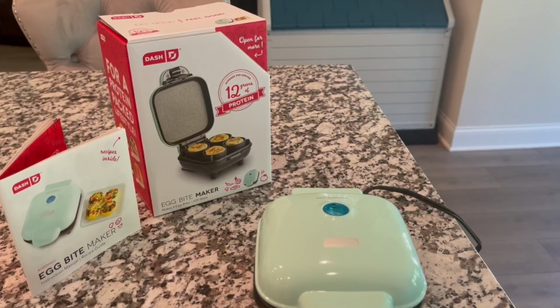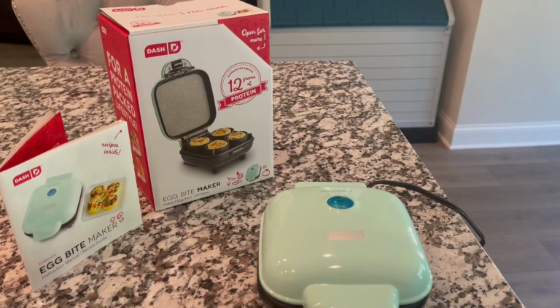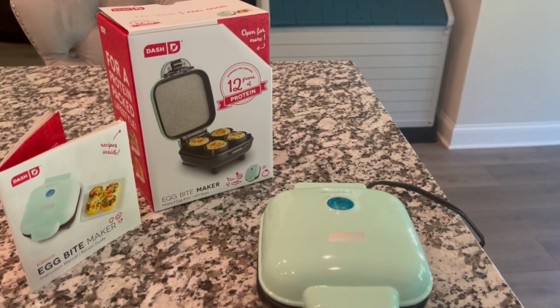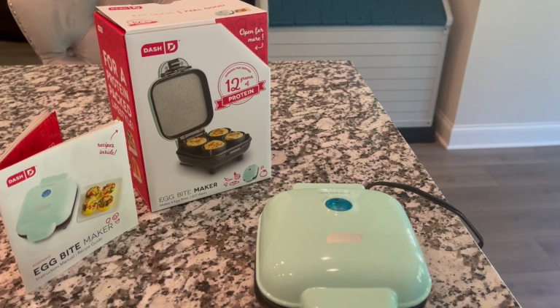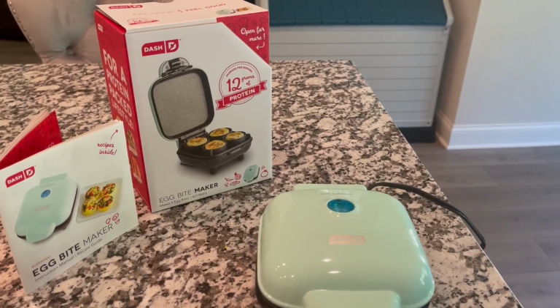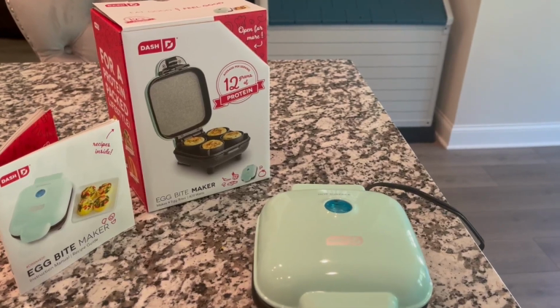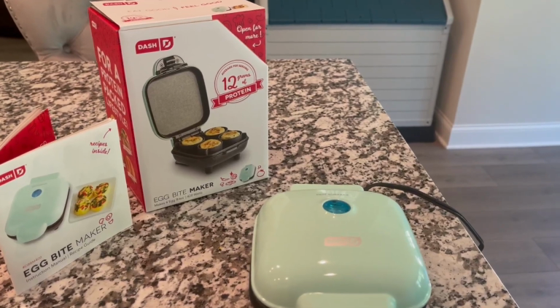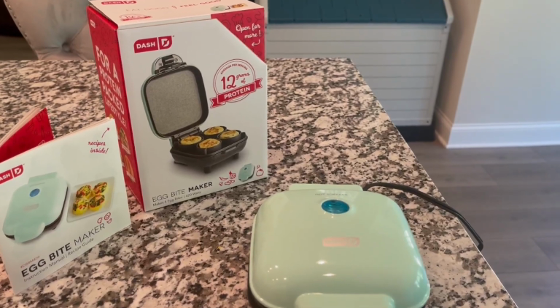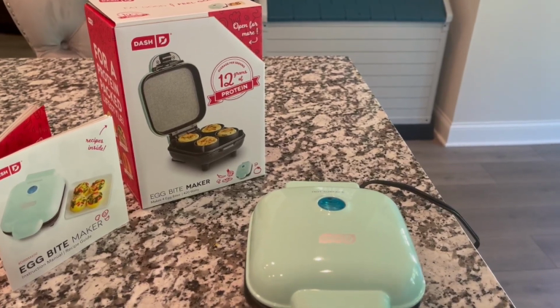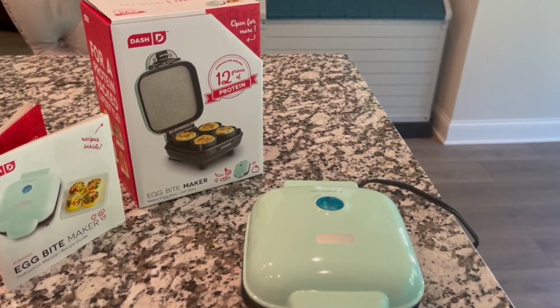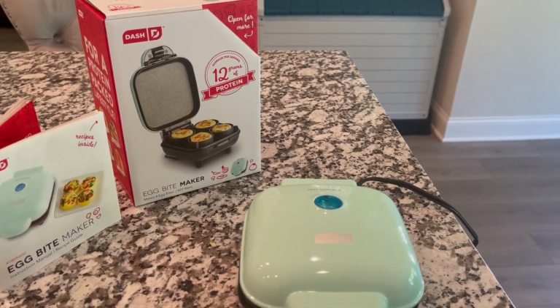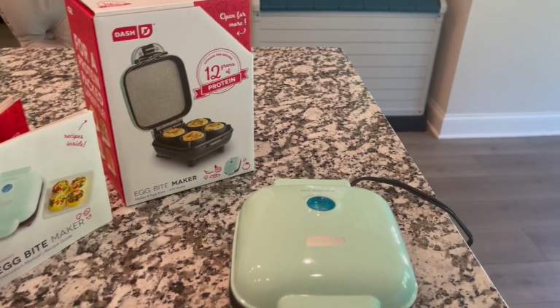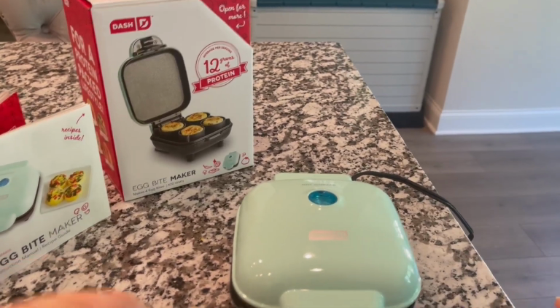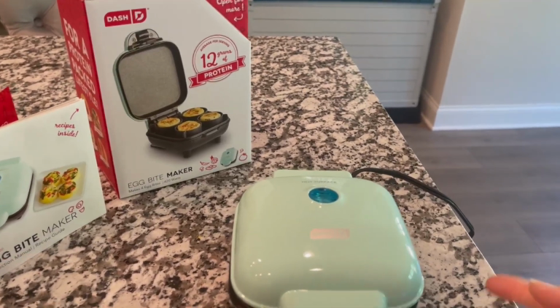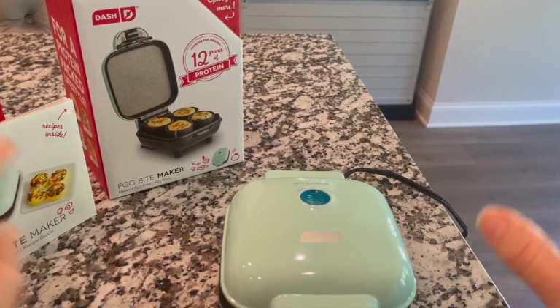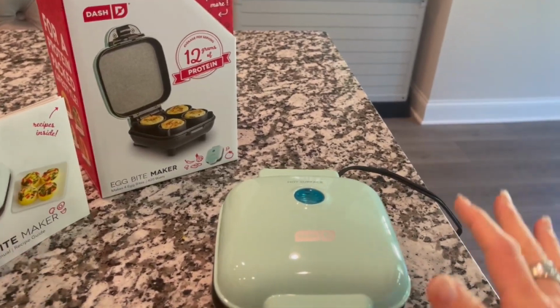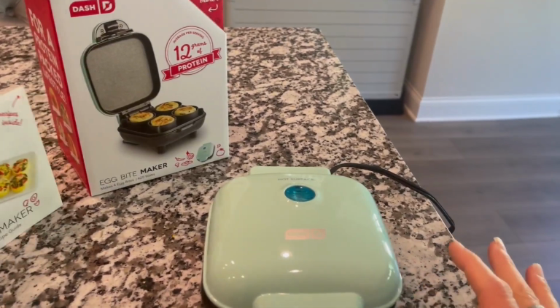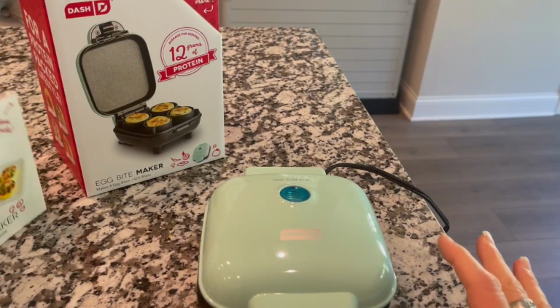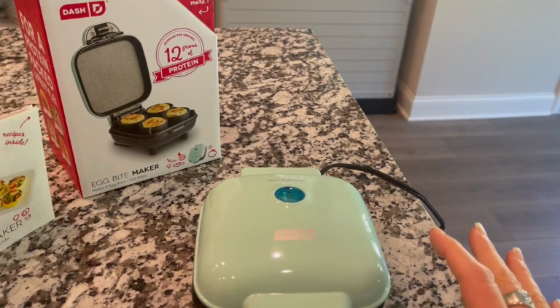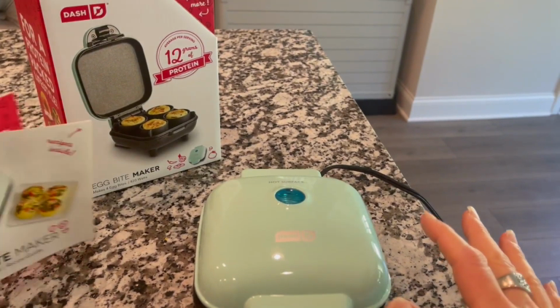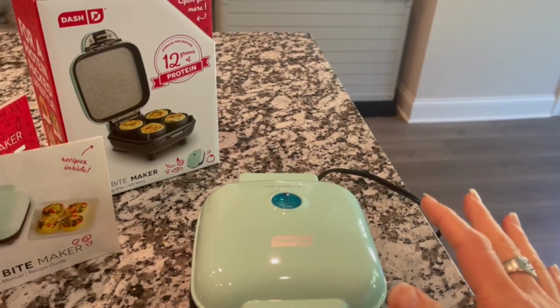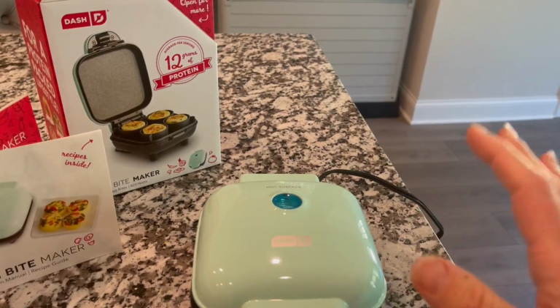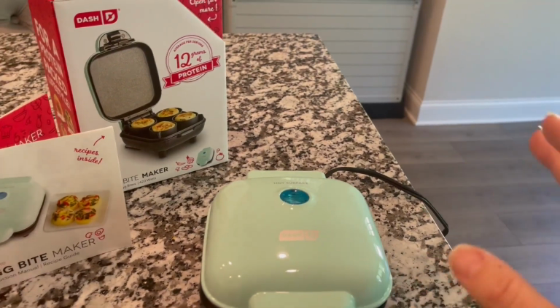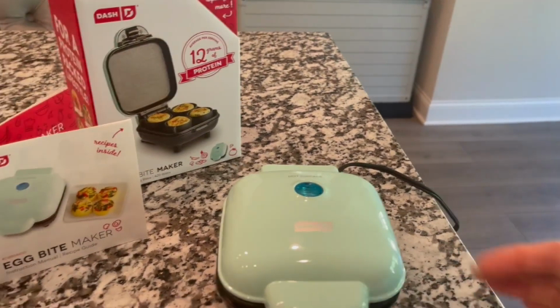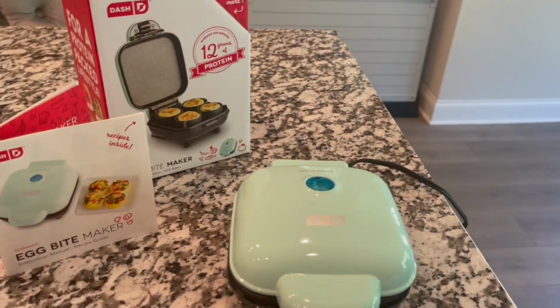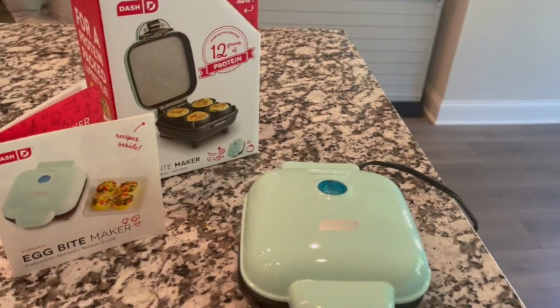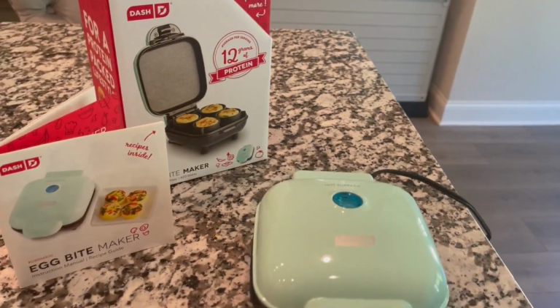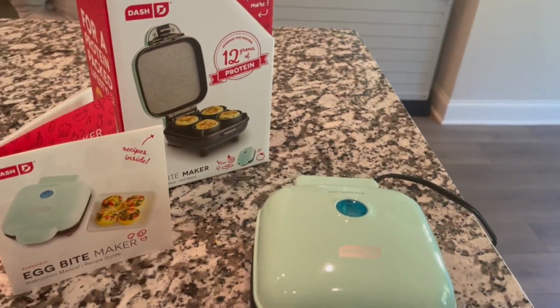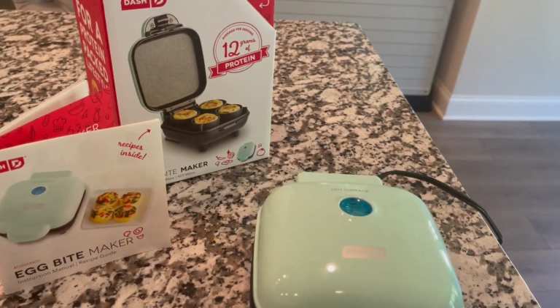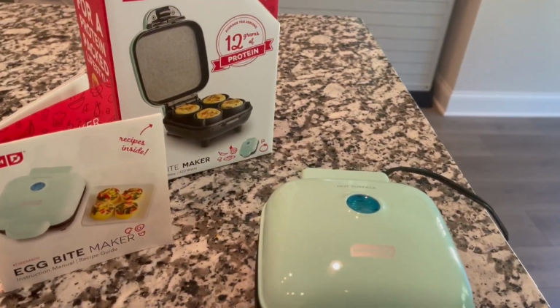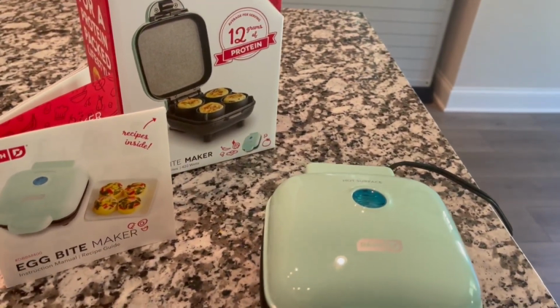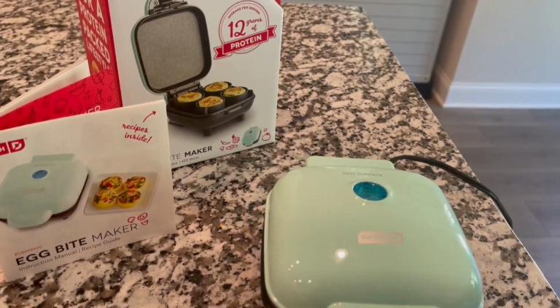Hey there, welcome to my quick review of the Egg Bite Maker by Dash. I just got this from Amazon and thought I would give it a try and show you what I thought of it.